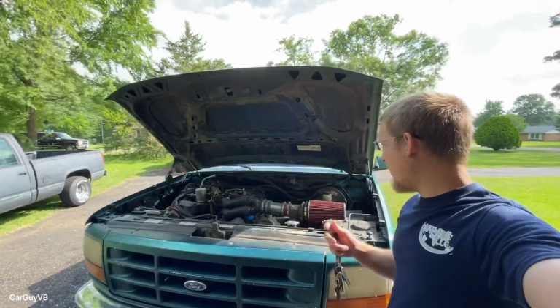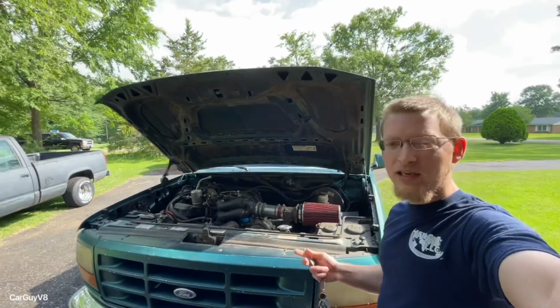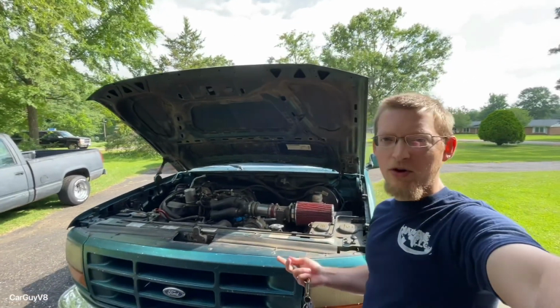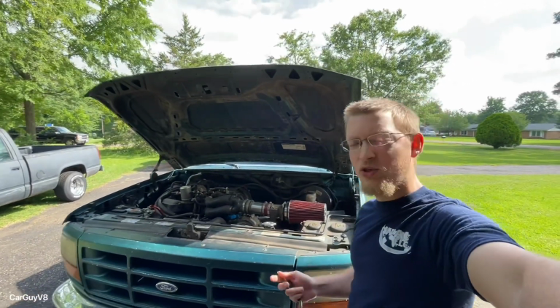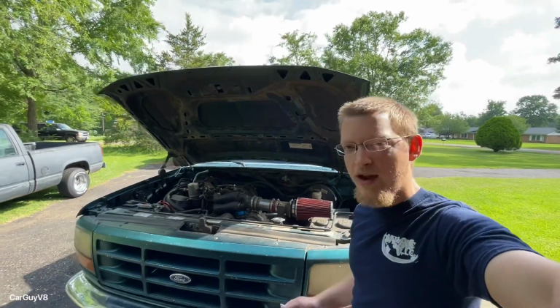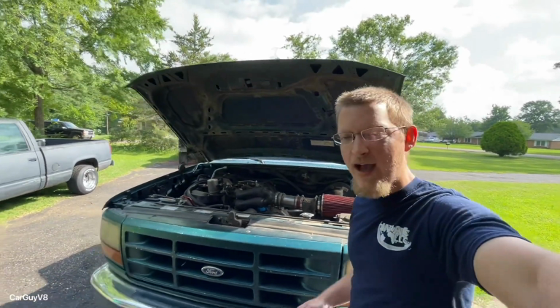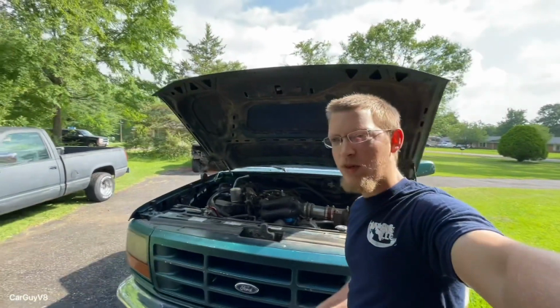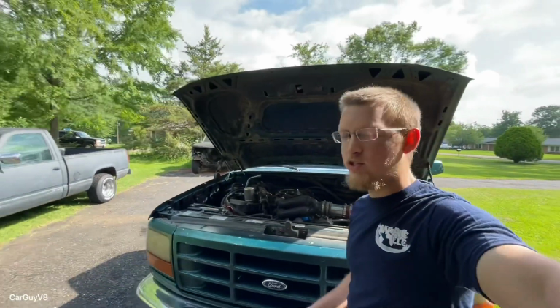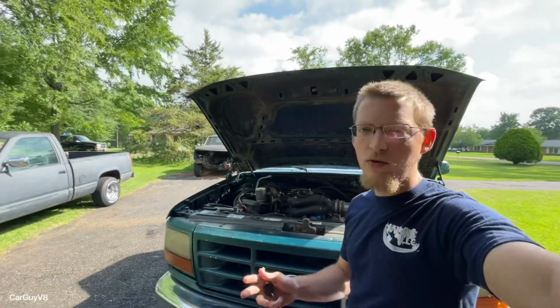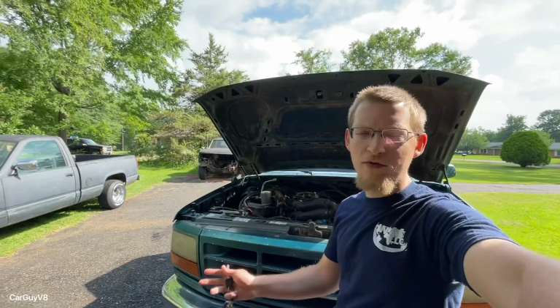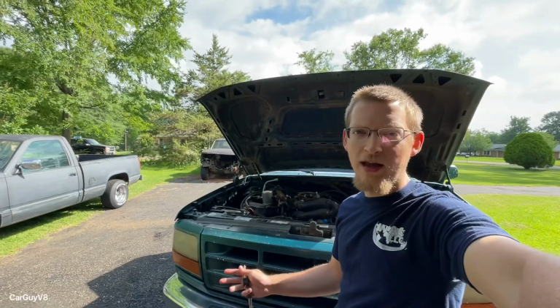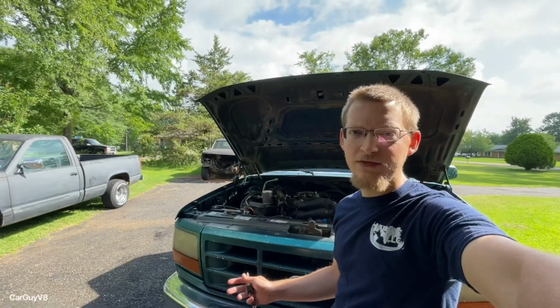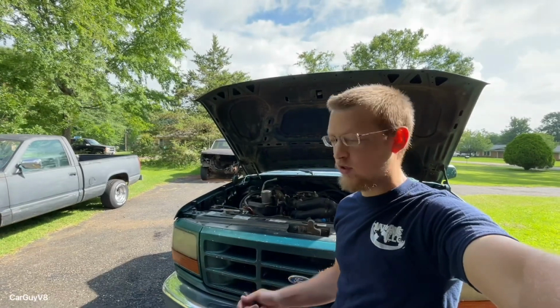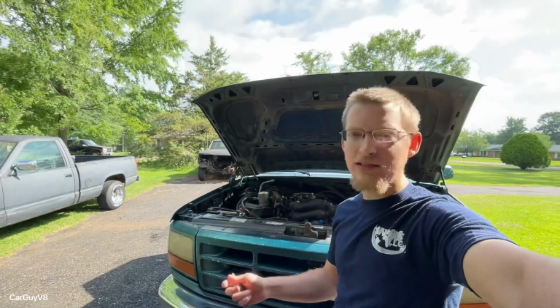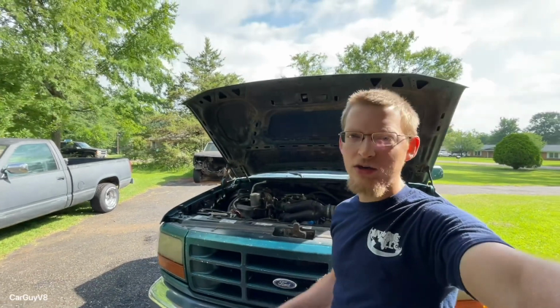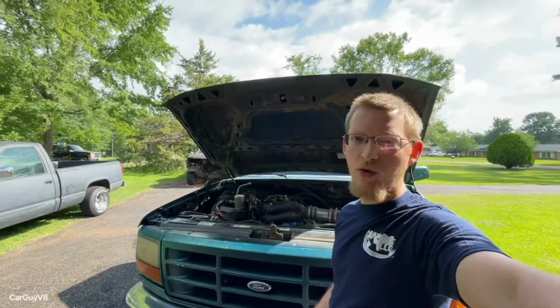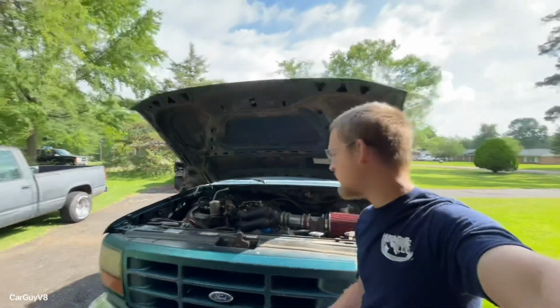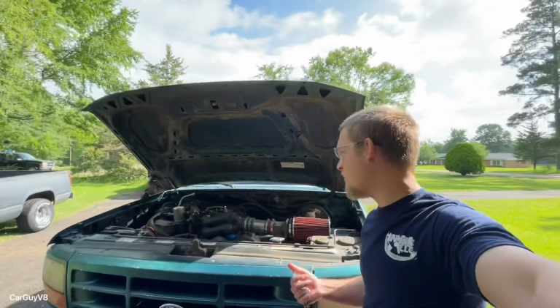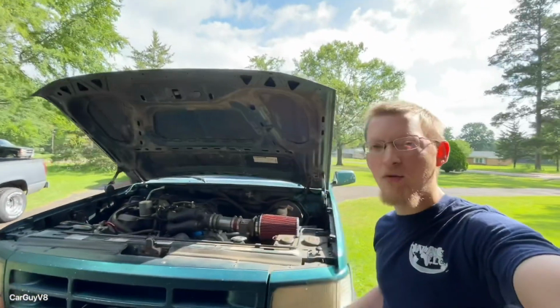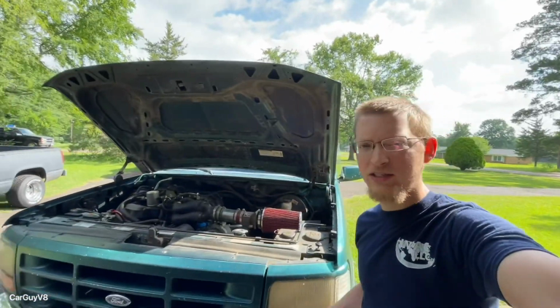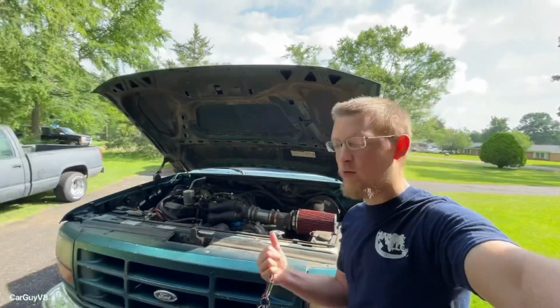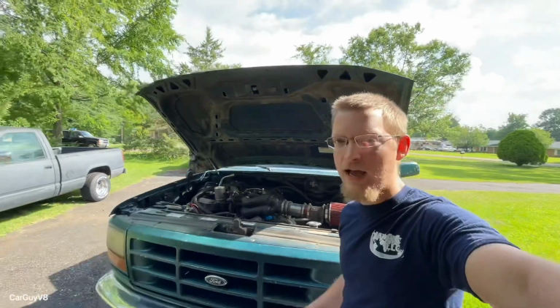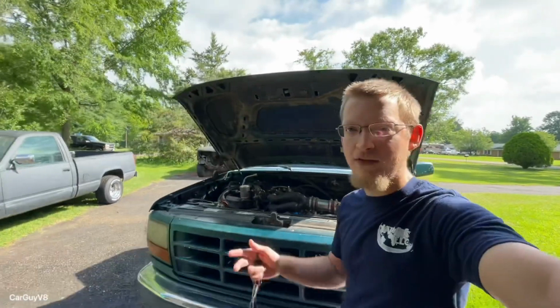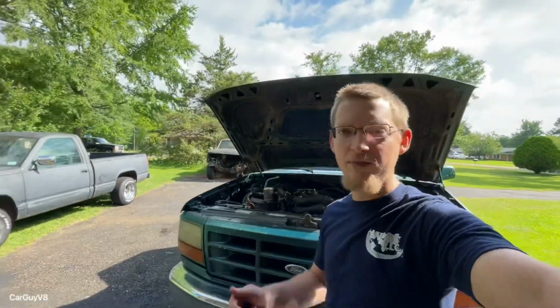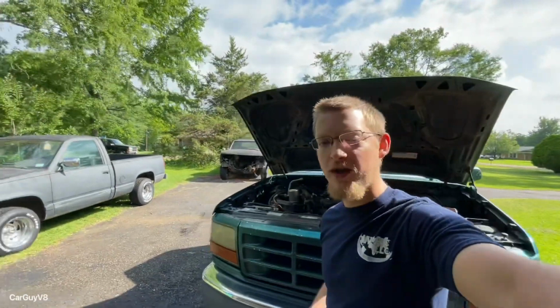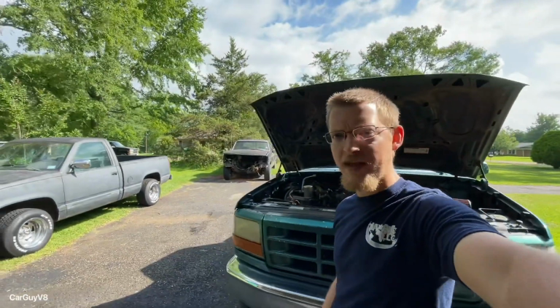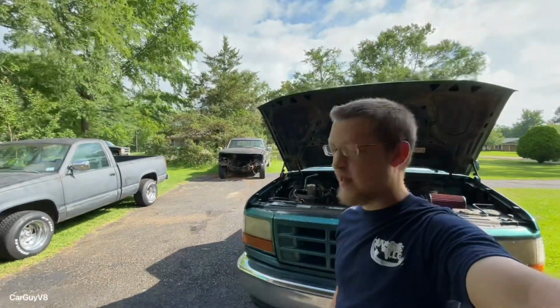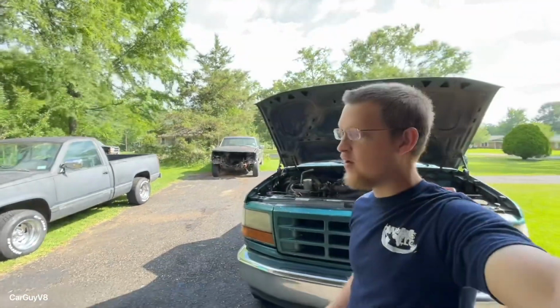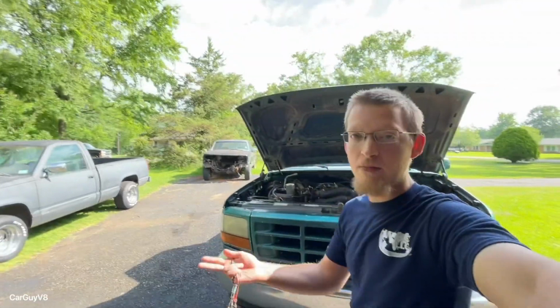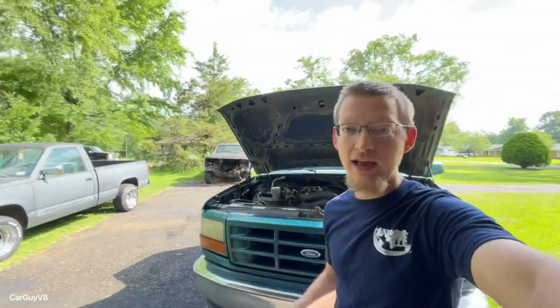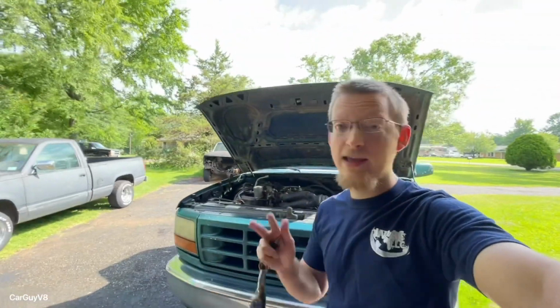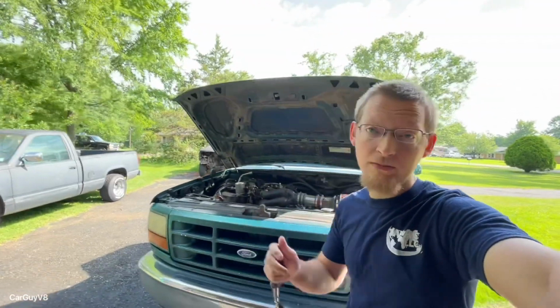Essentially what you're doing is you're creating a vacuum leak, so you don't want to drive around like this of course, but it doesn't hurt to do it once every once in a while just to hear what it would sound like if you haven't put your cam in yet, or in the Mustang cams.